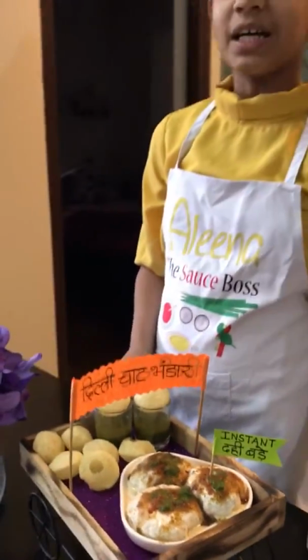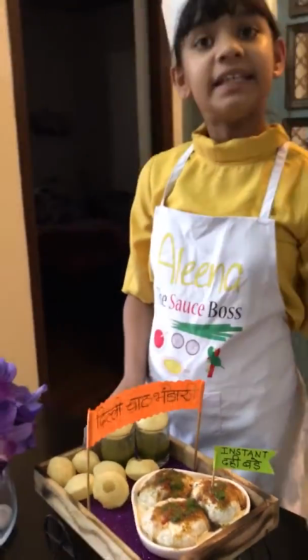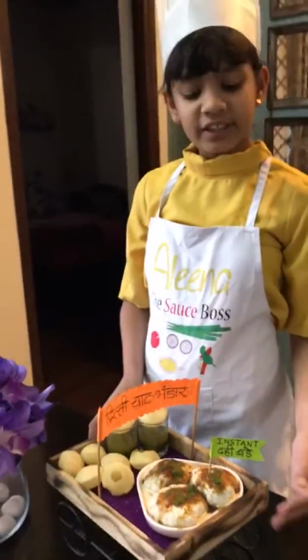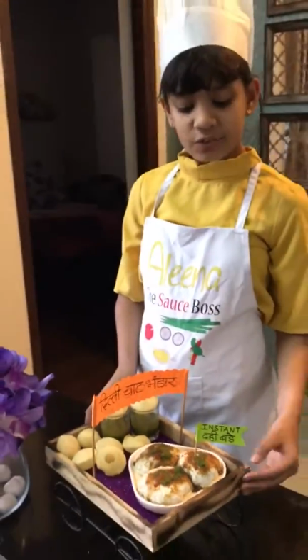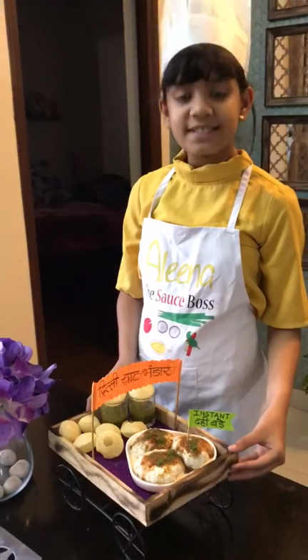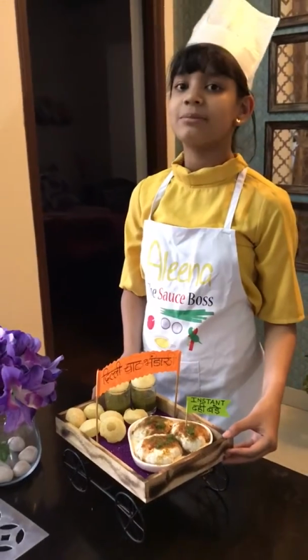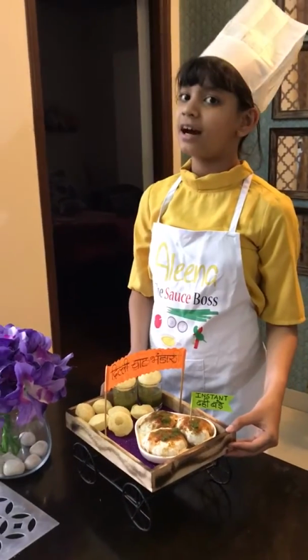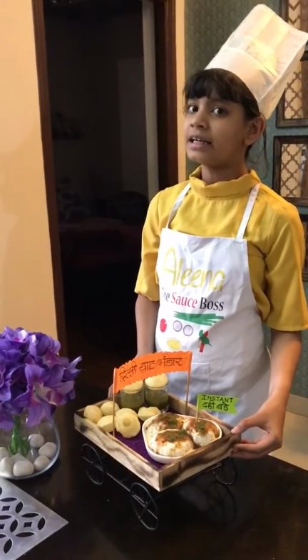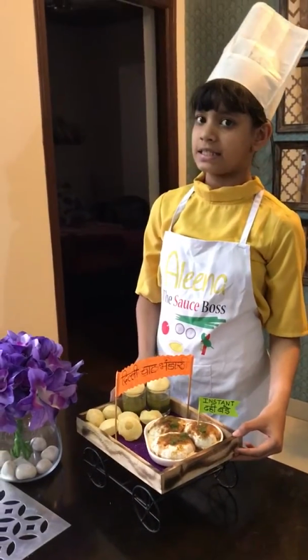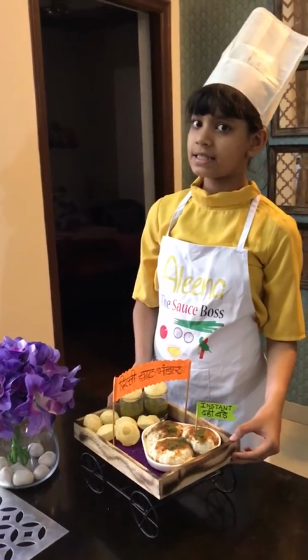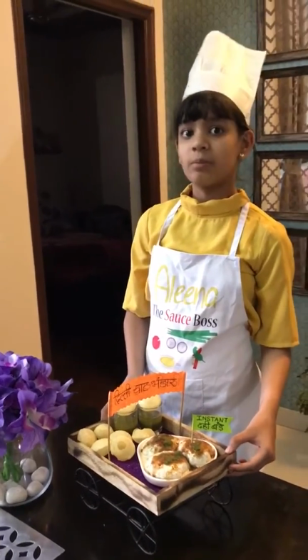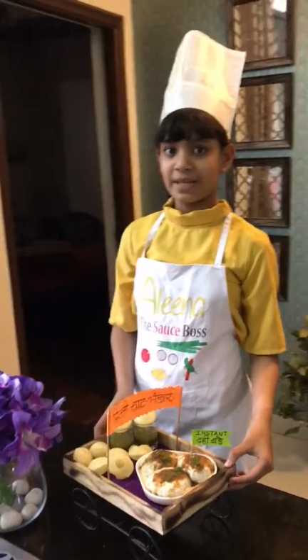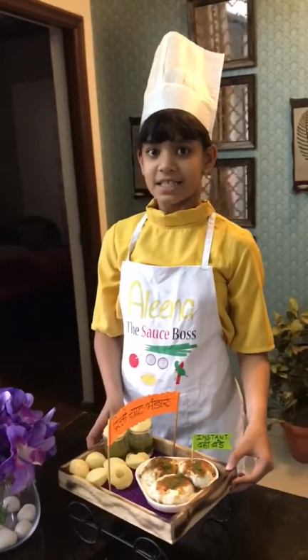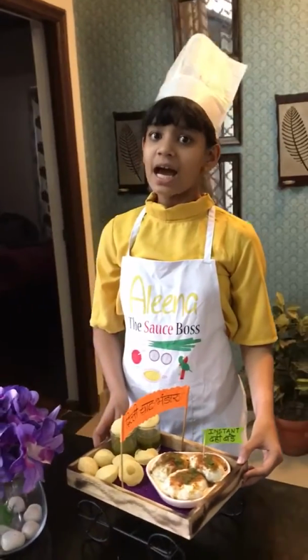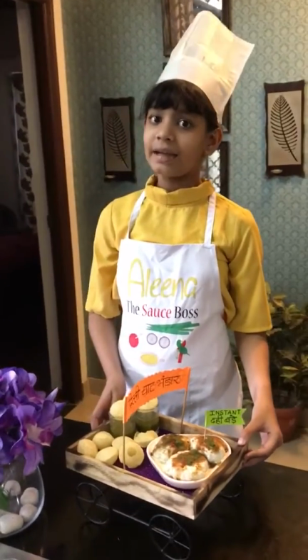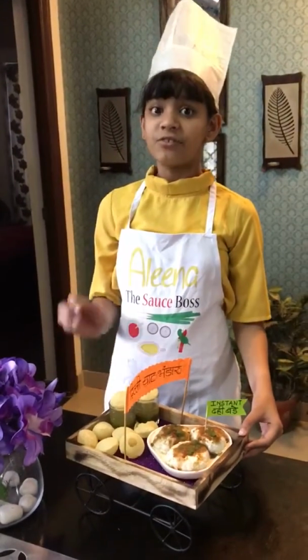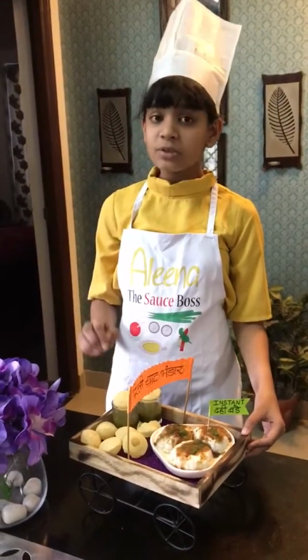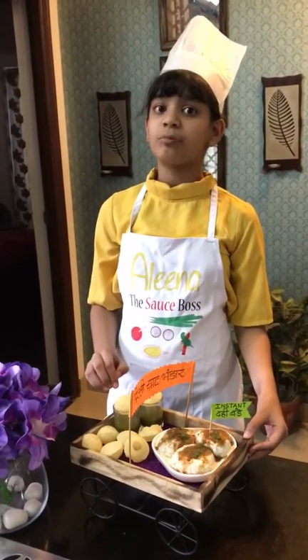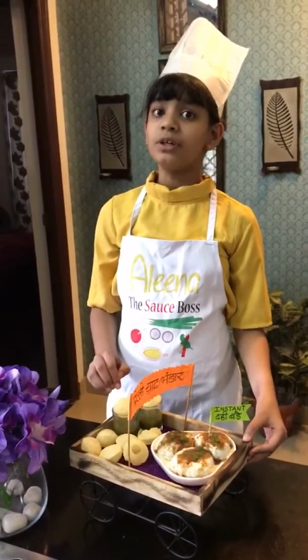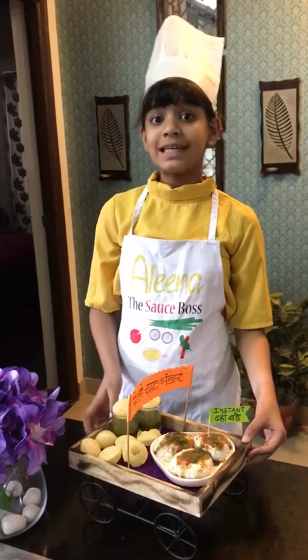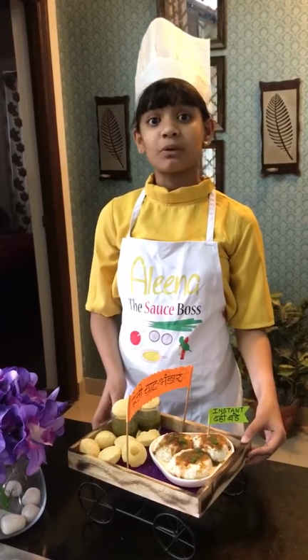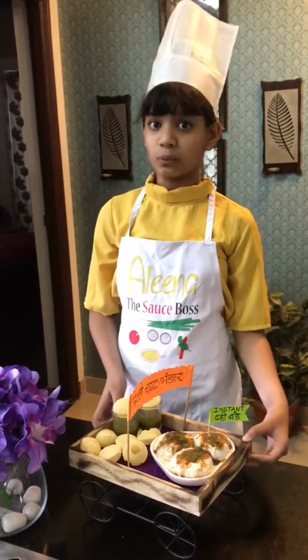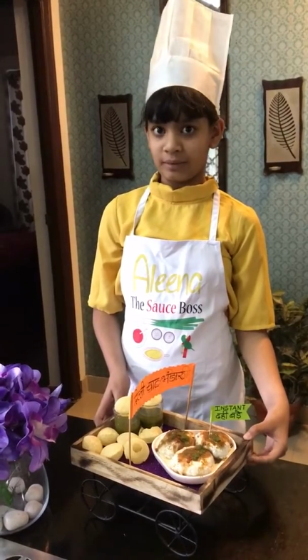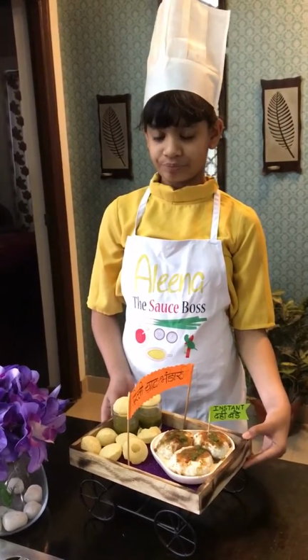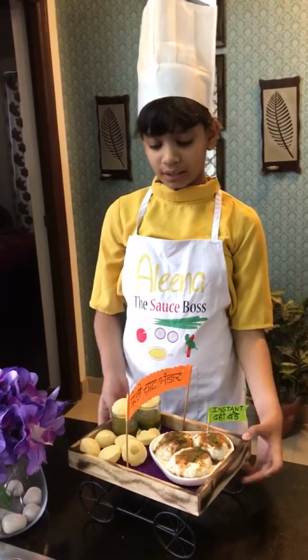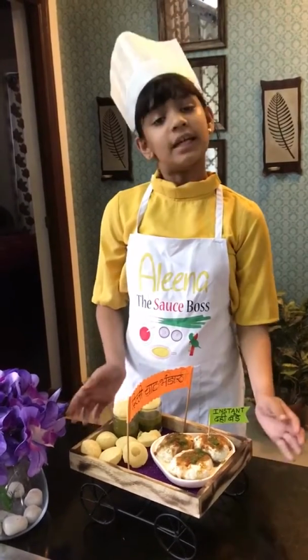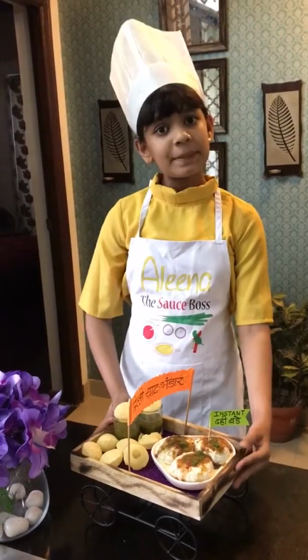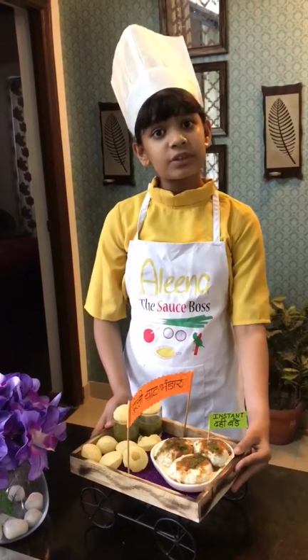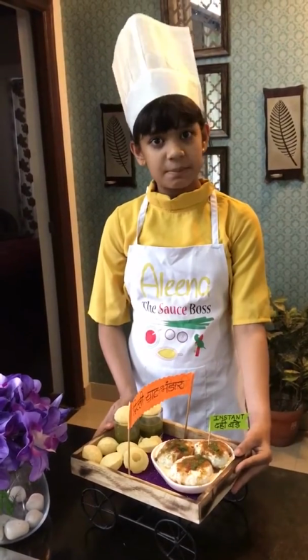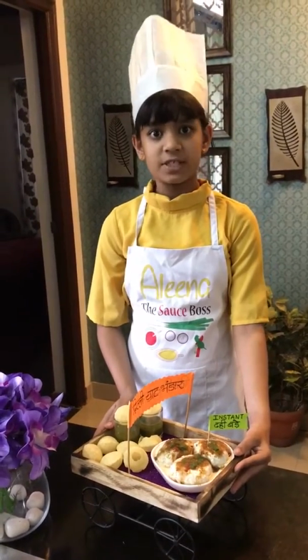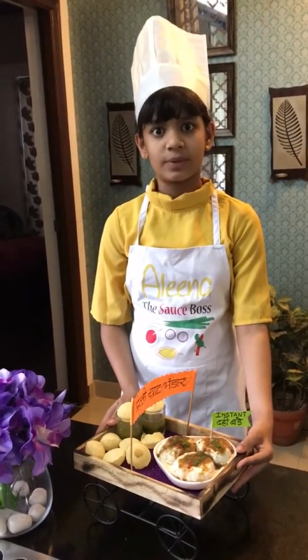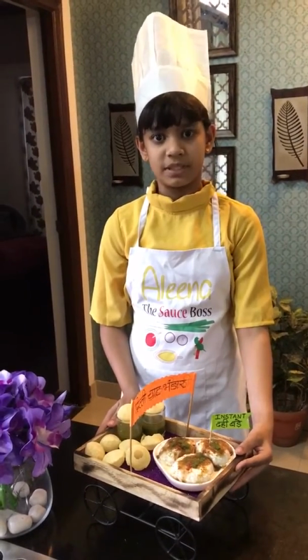The ingredients for instant dahi bade are curd, bread, and the filling which I have used is sprouted moong dal. Let me tell you the recipe first, how it is made.